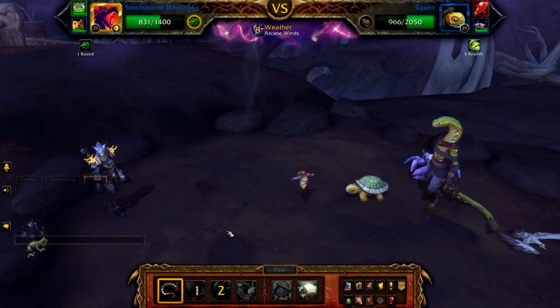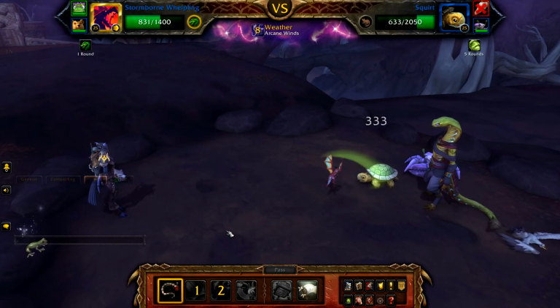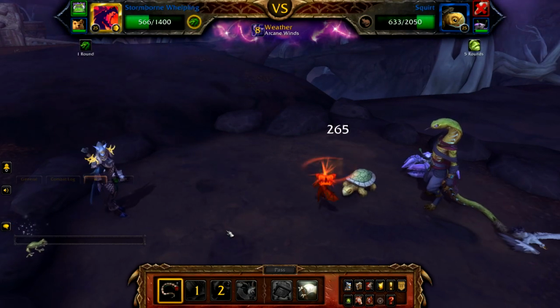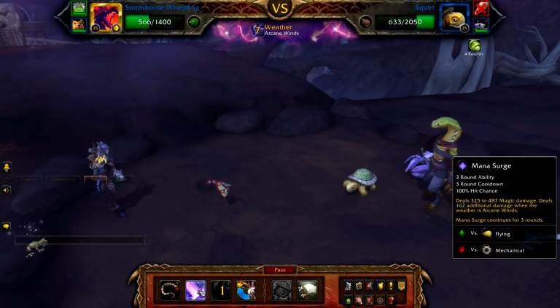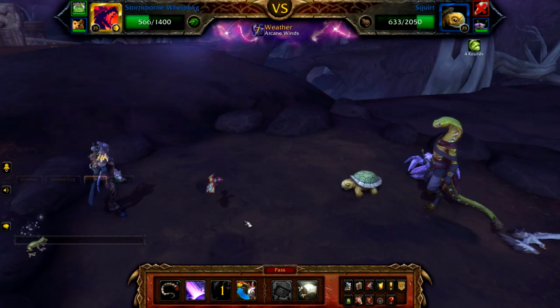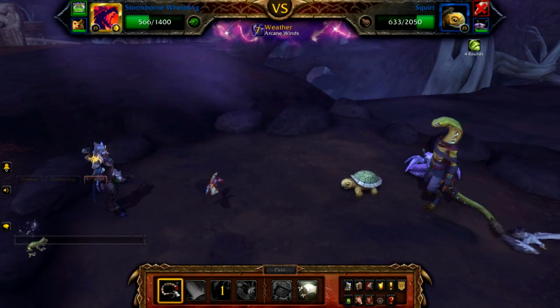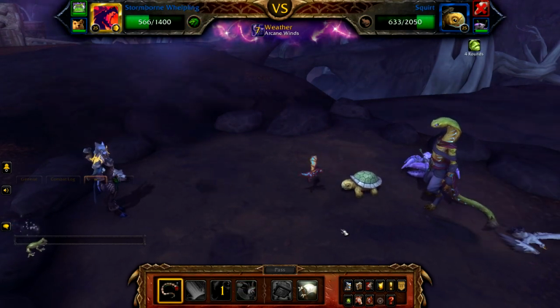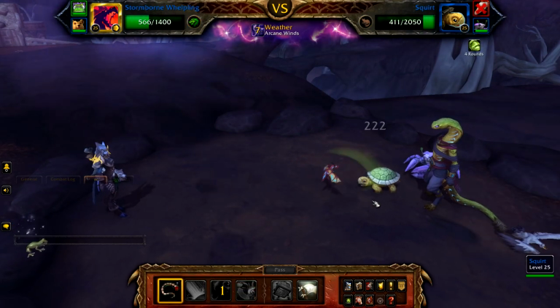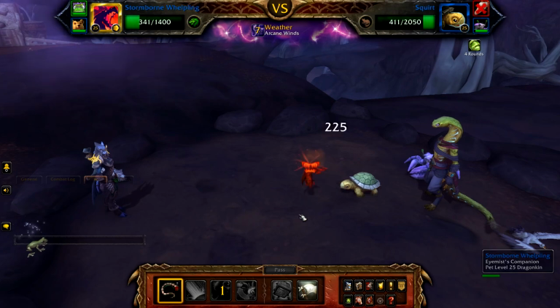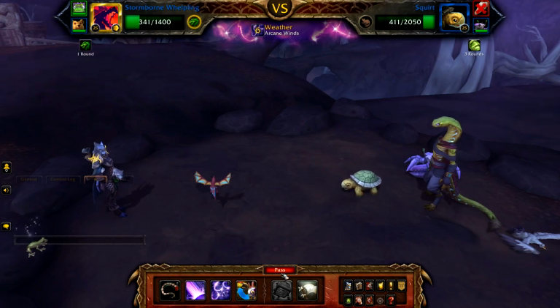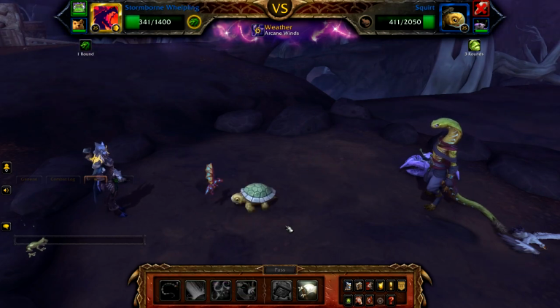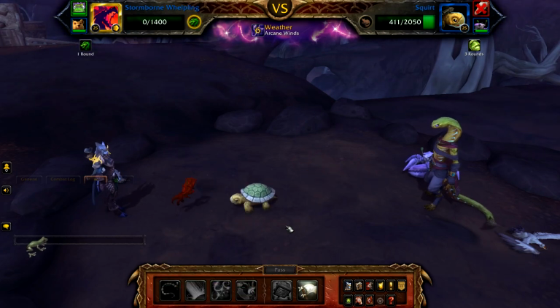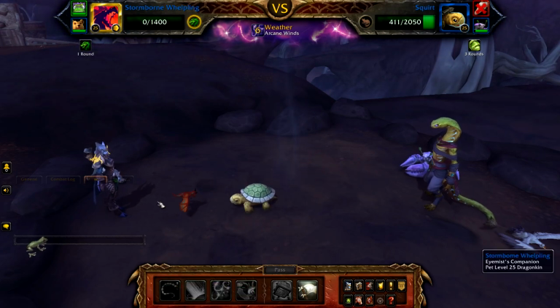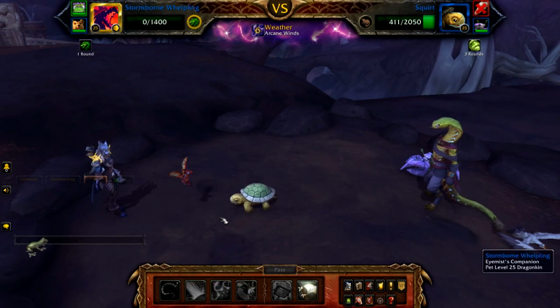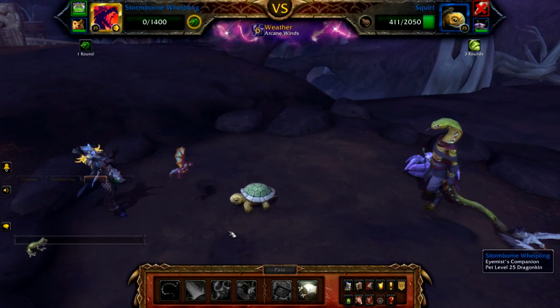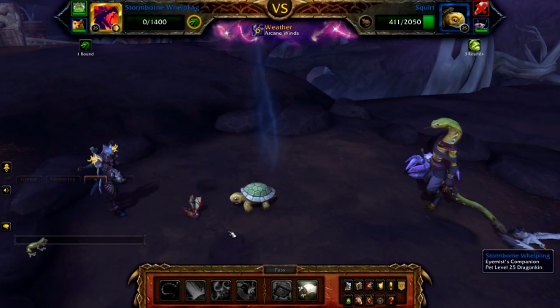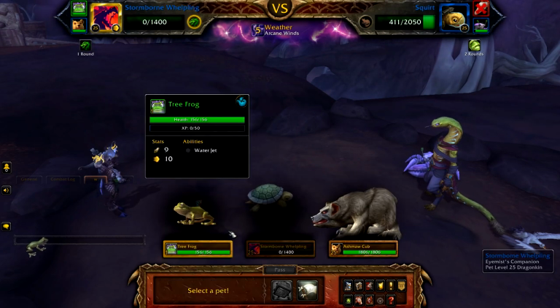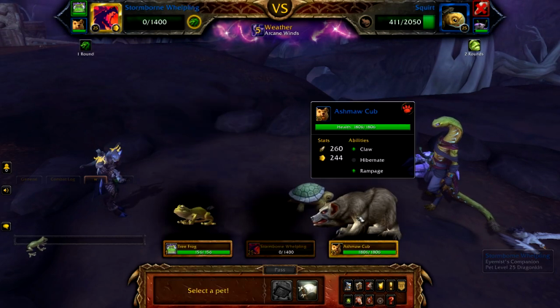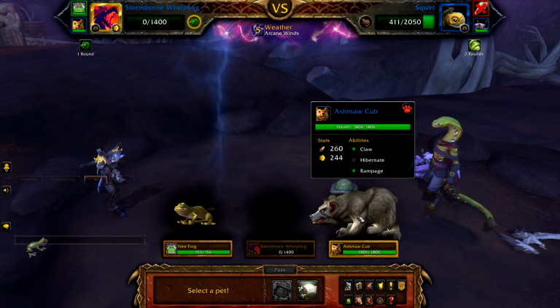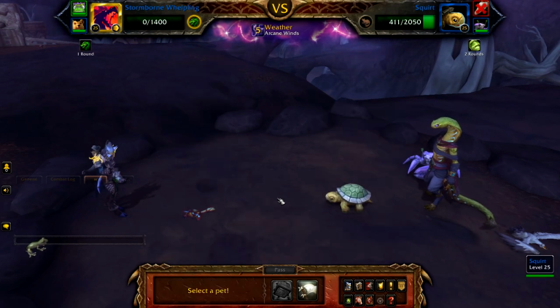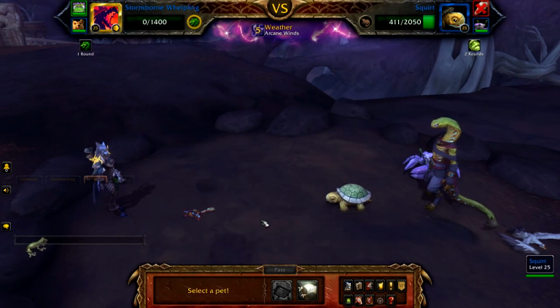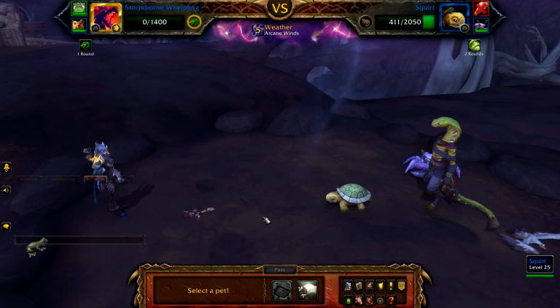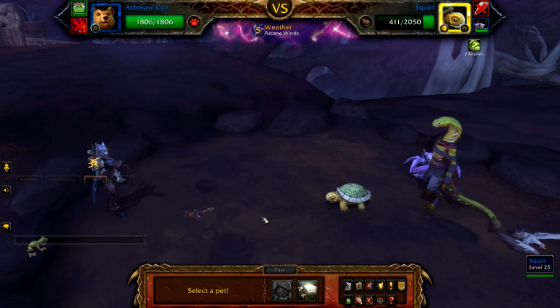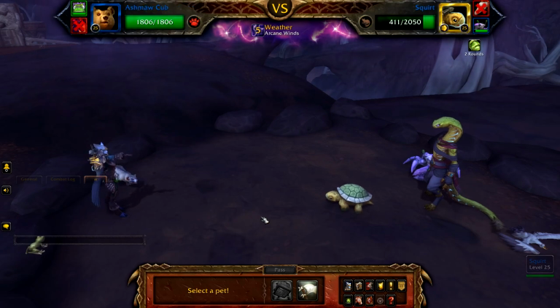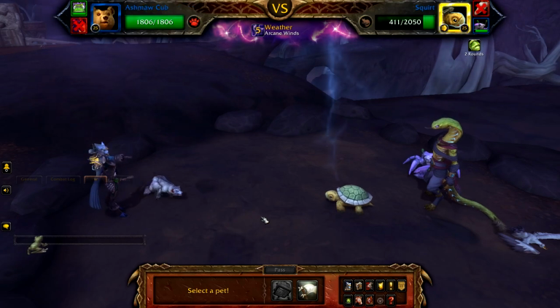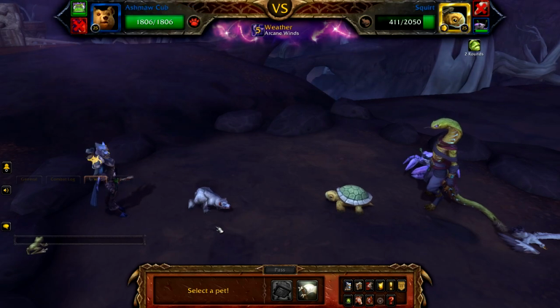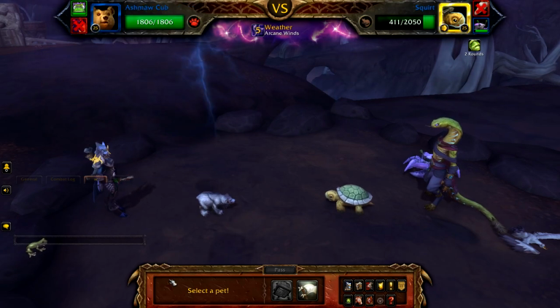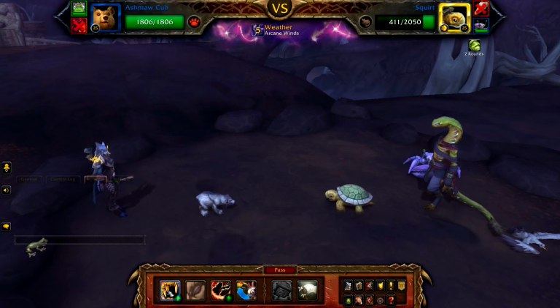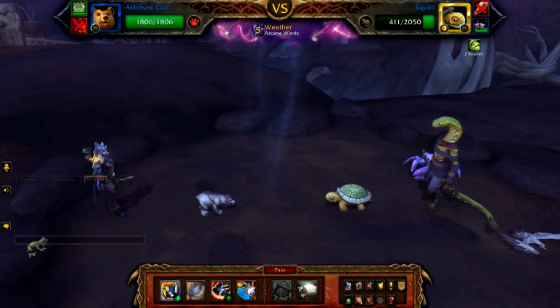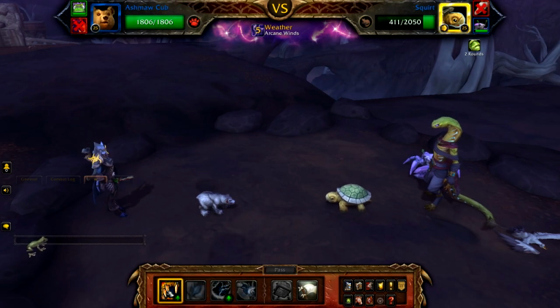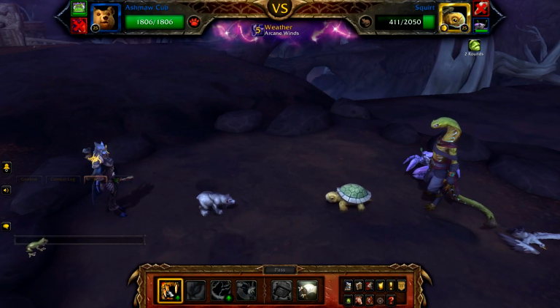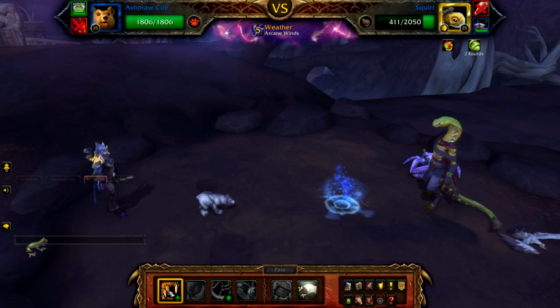Use Tail Sweep to fill until your Whelpling is defeated. If it was defeated early, bring in your Ashmore Cub and cast Claw until Squirt is defeated.